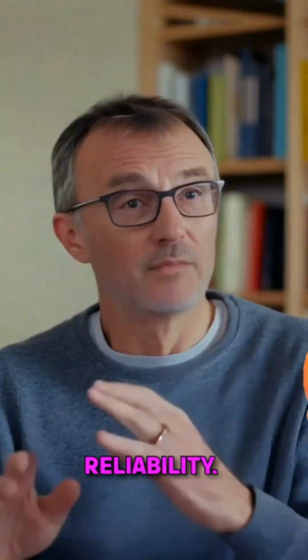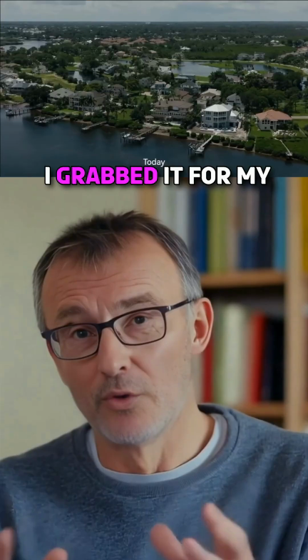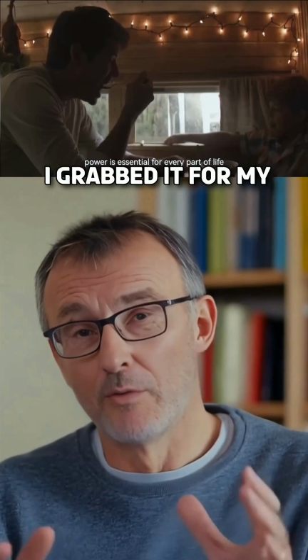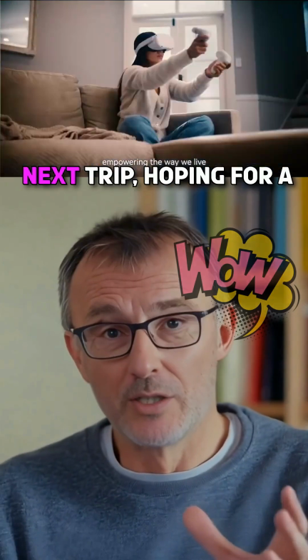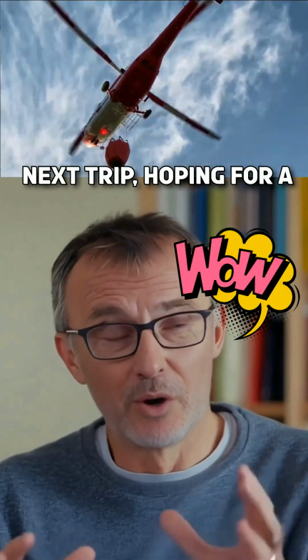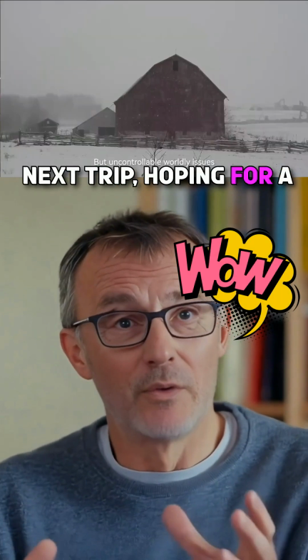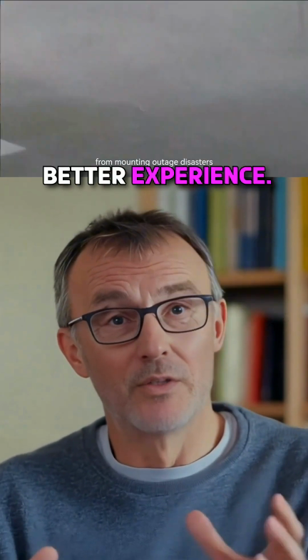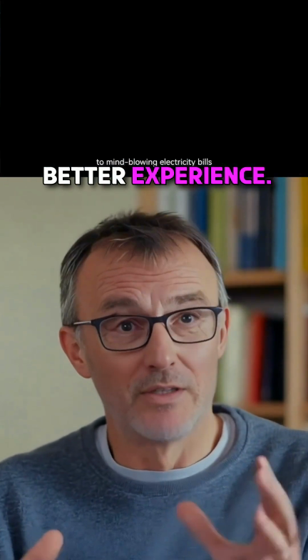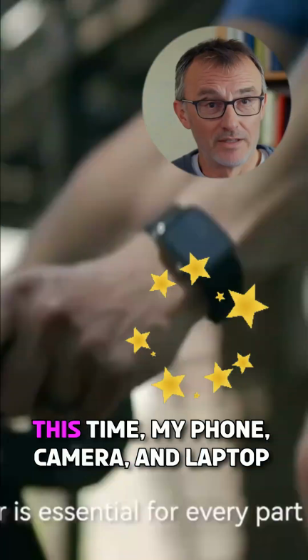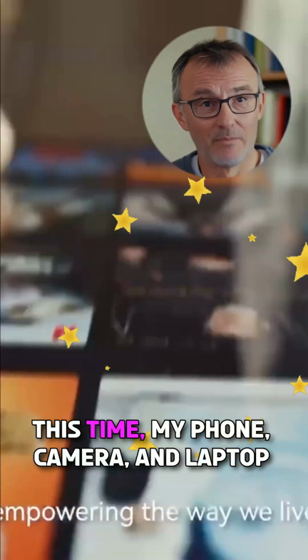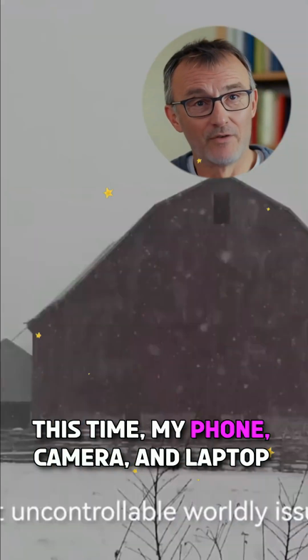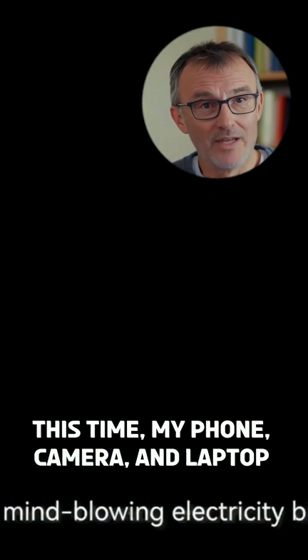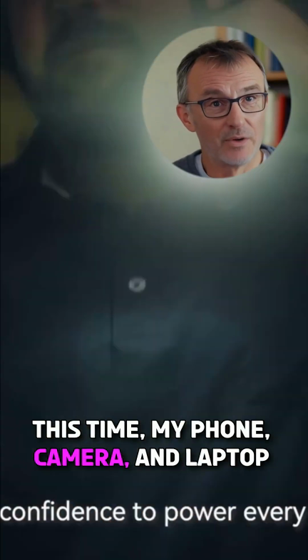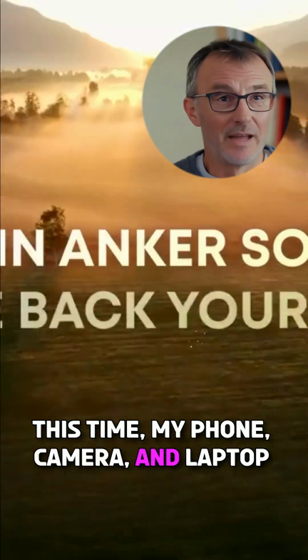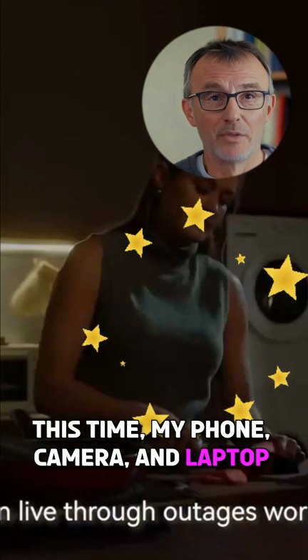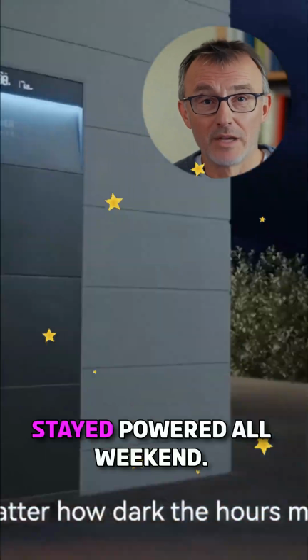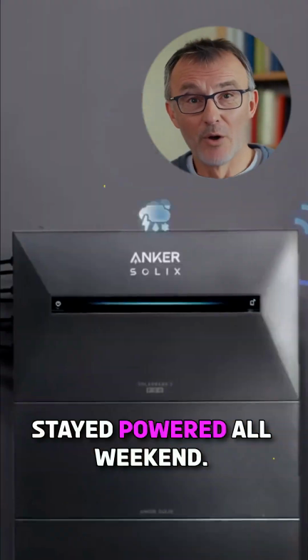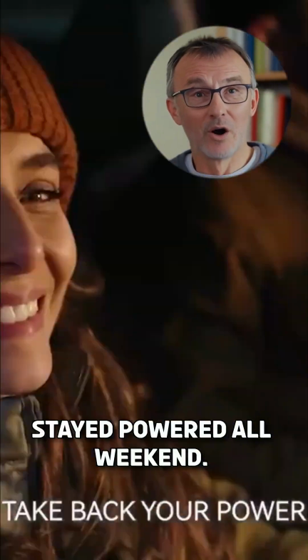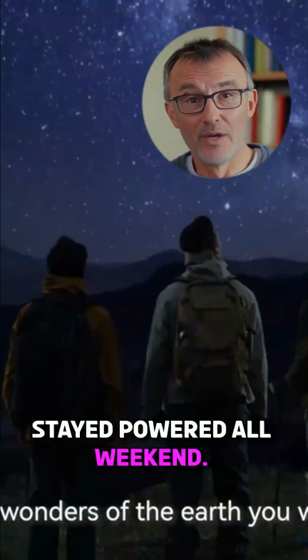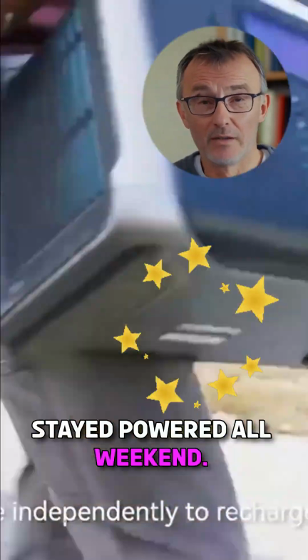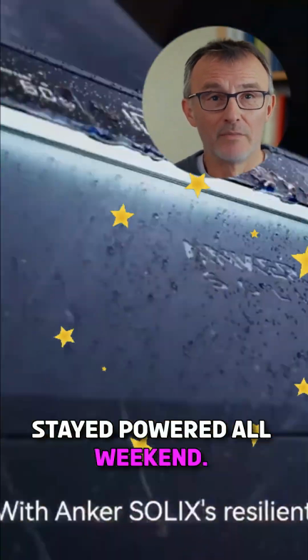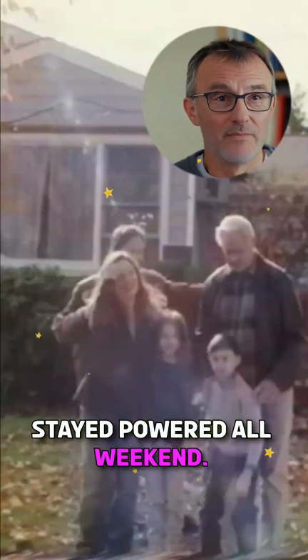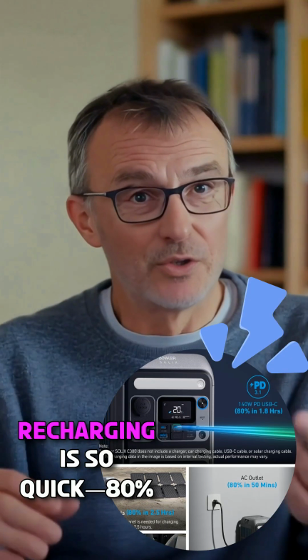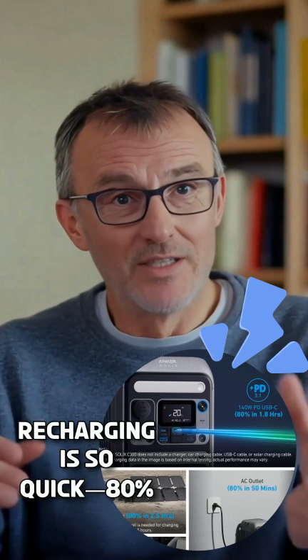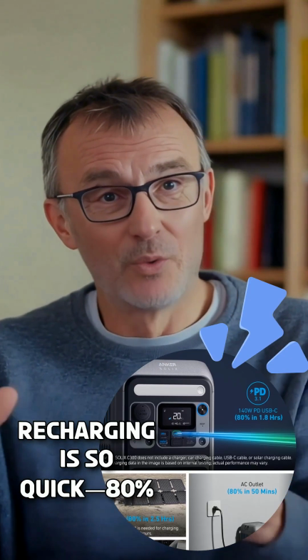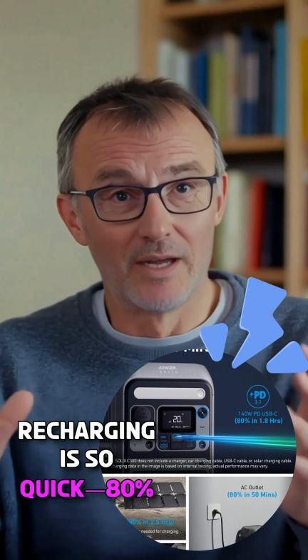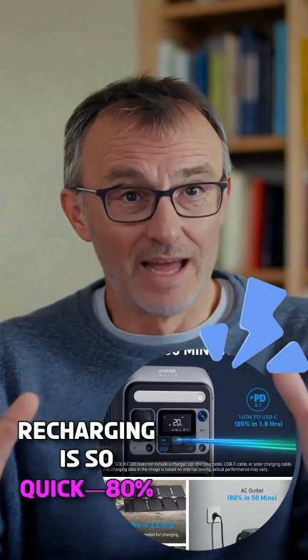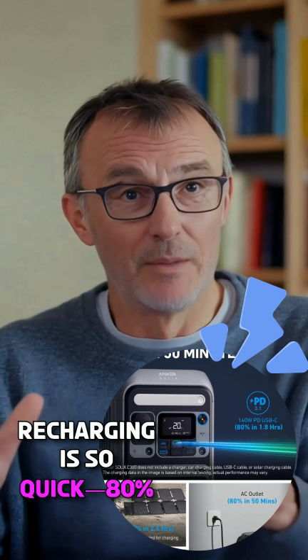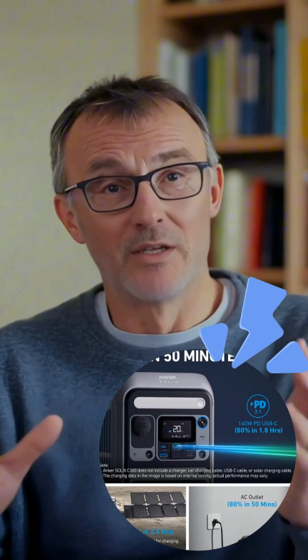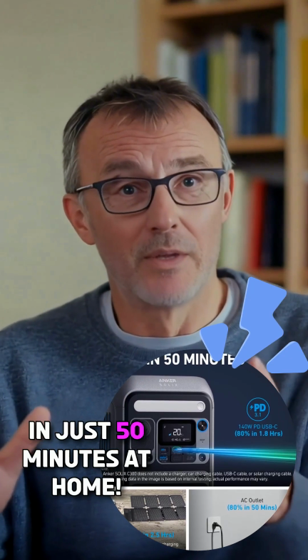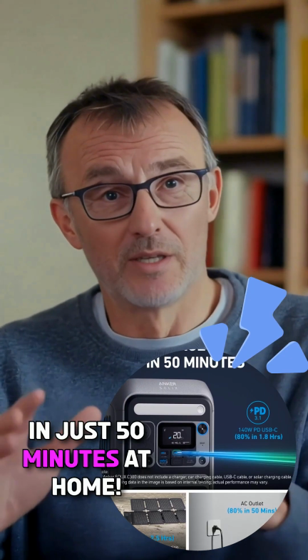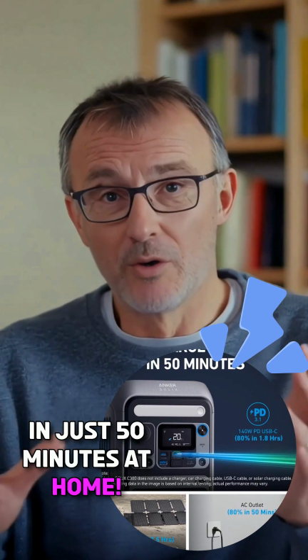I grabbed it for my next trip, hoping for a better experience. This time, my phone, camera, and laptop stayed powered all weekend. Recharging is so quick — 80% in just 50 minutes at home.